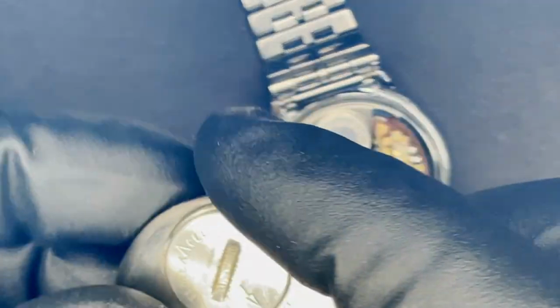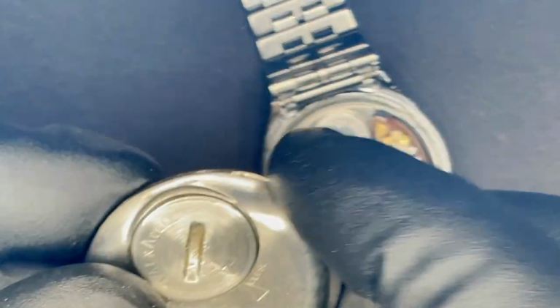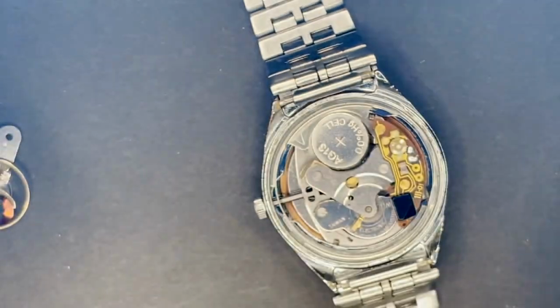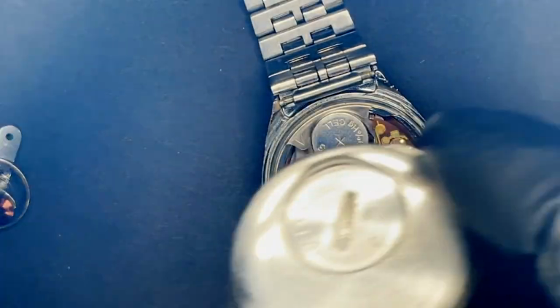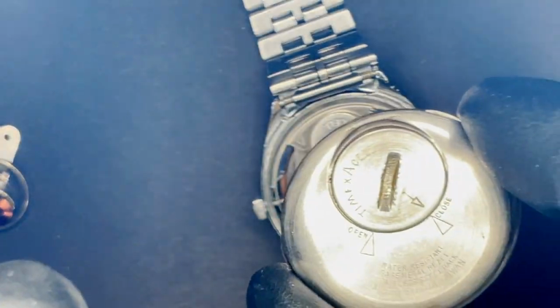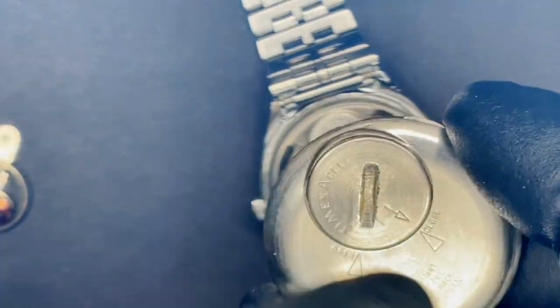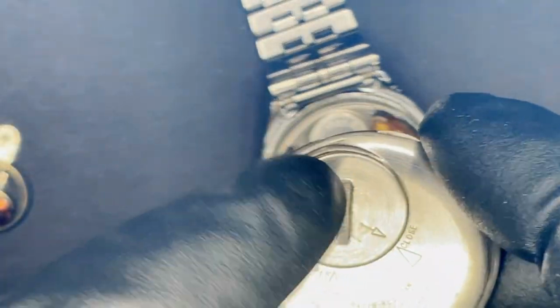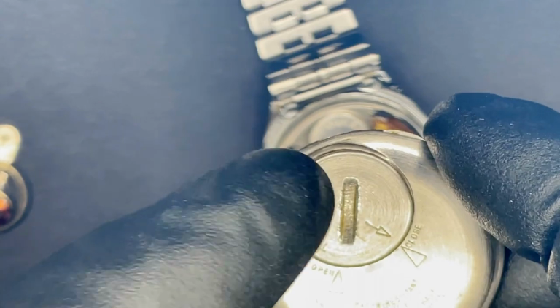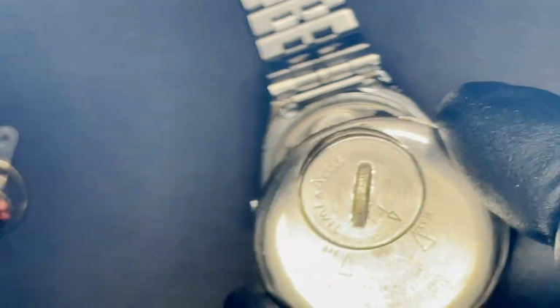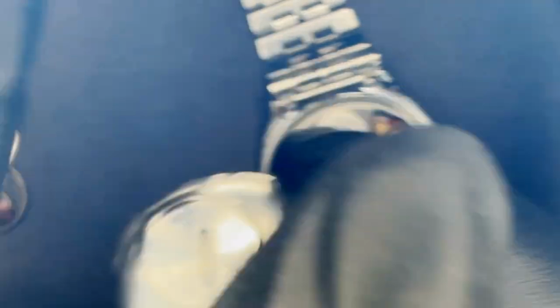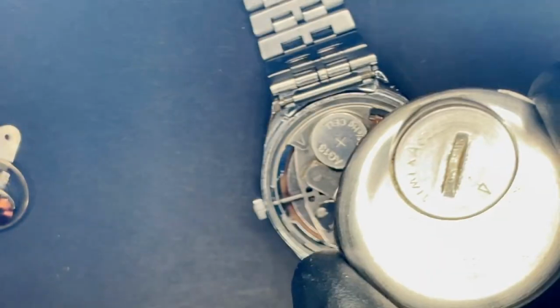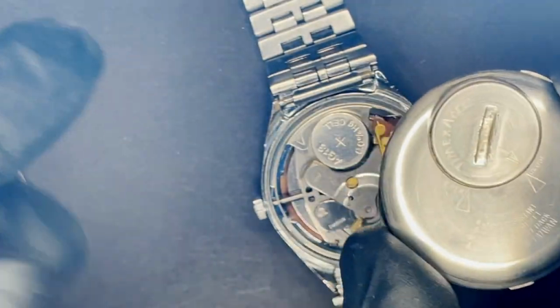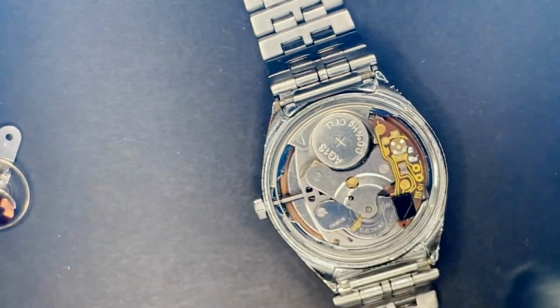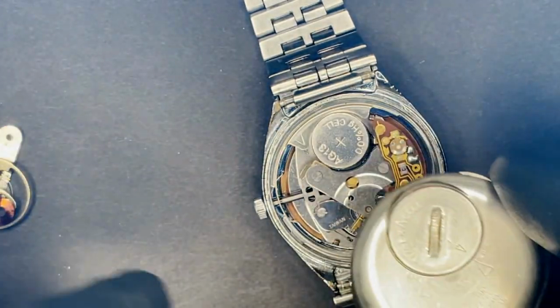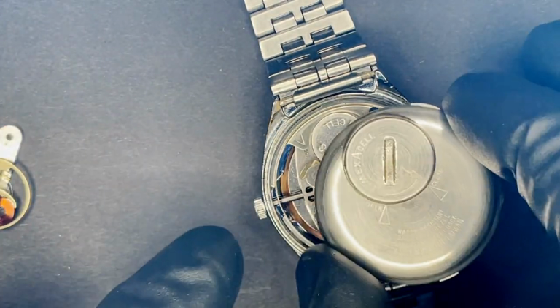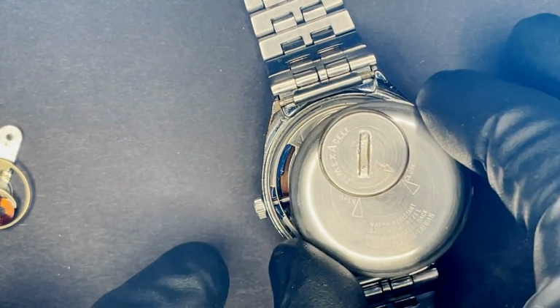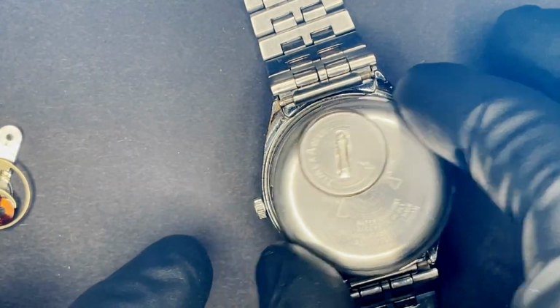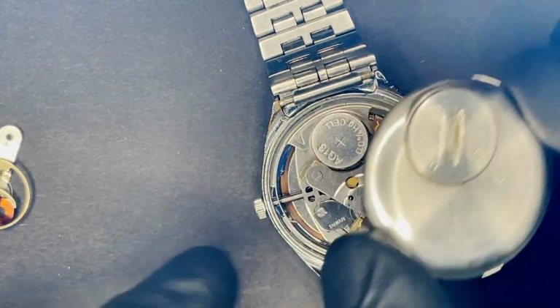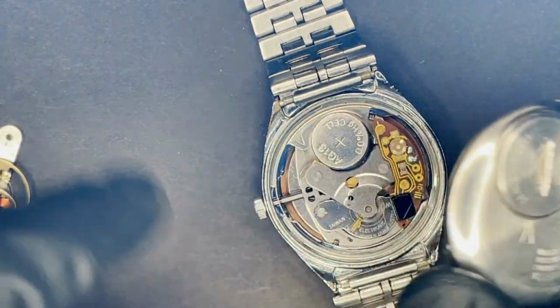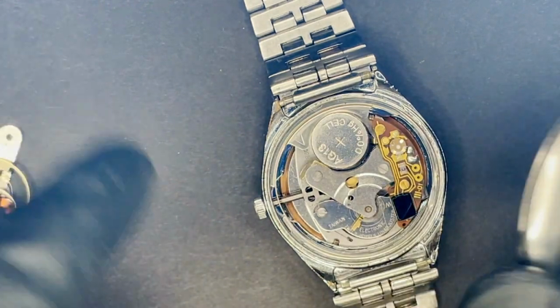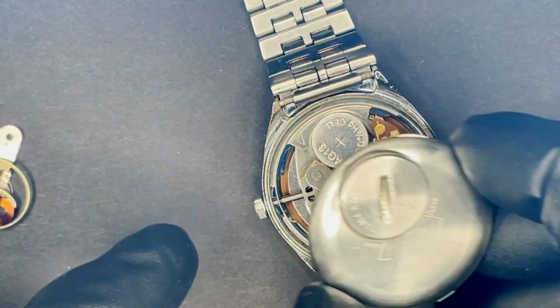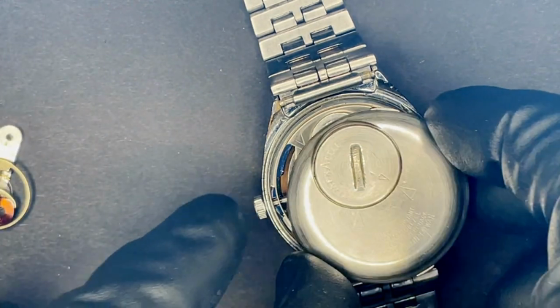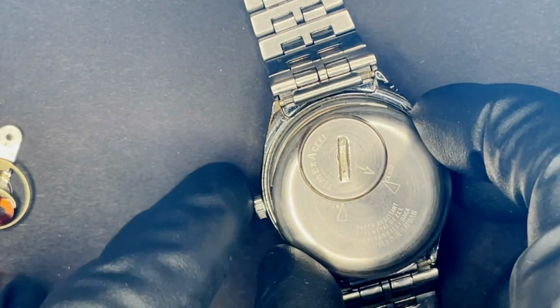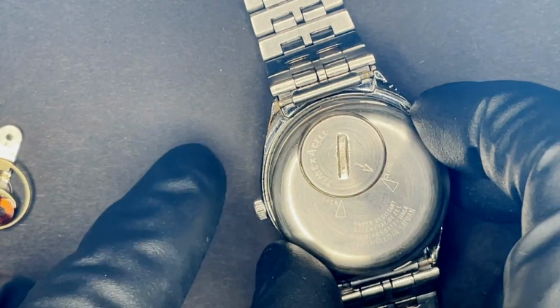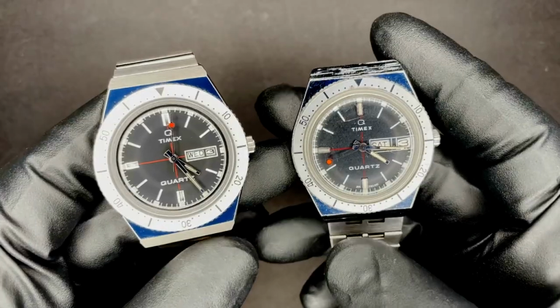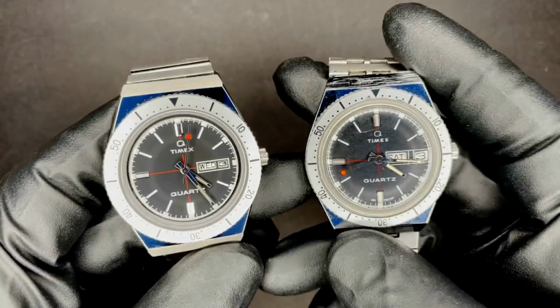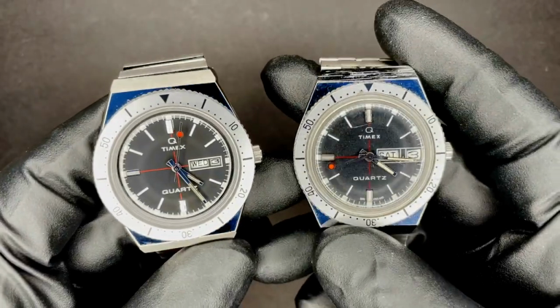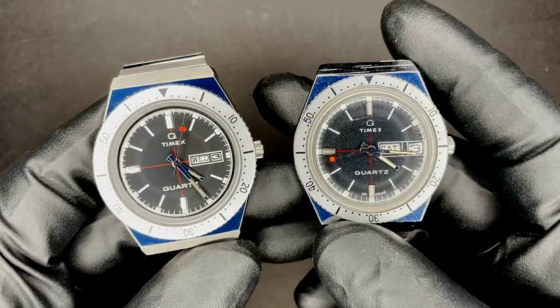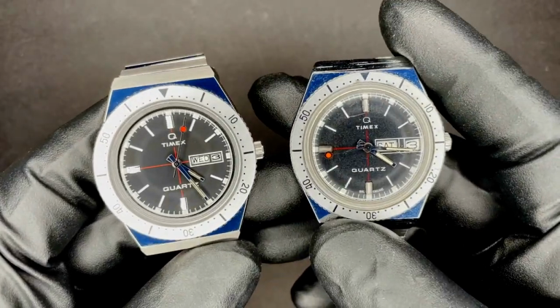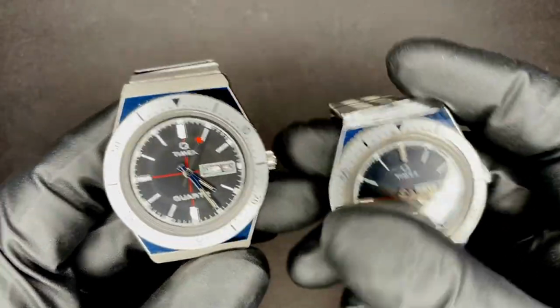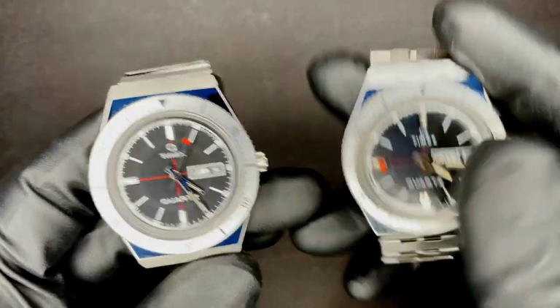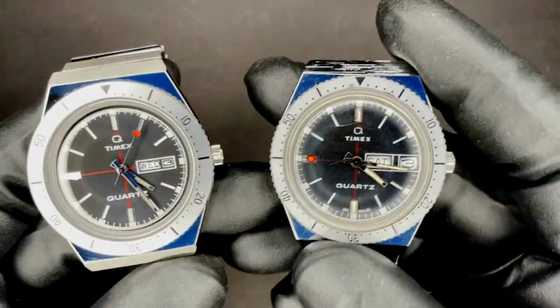My recommendation to anyone that has one of these watches: just leave your battery door on forever and swap batteries out by removing the entire case back. Now that that's out of the way, let's look at the external differences.